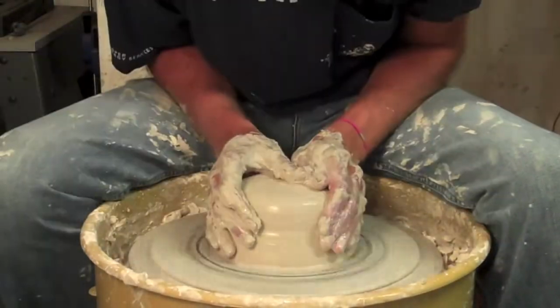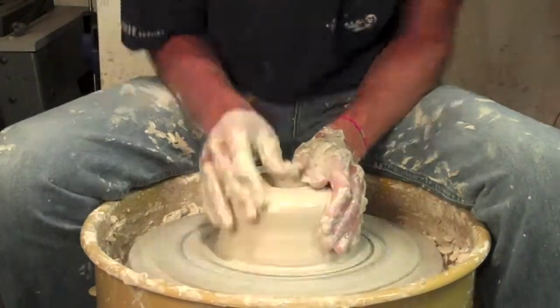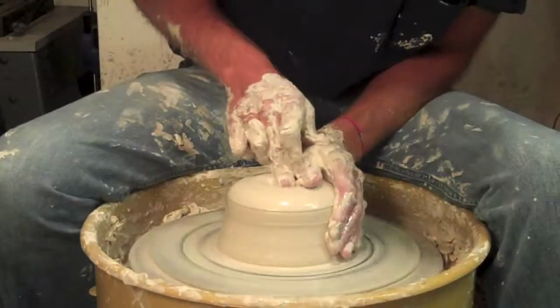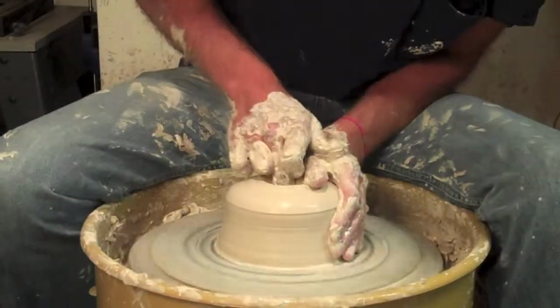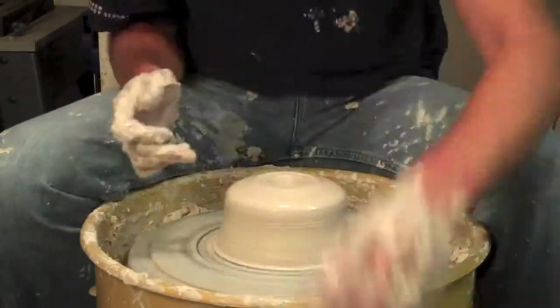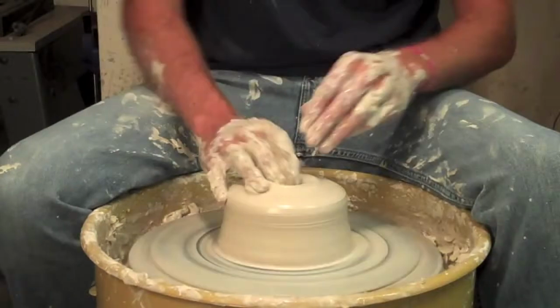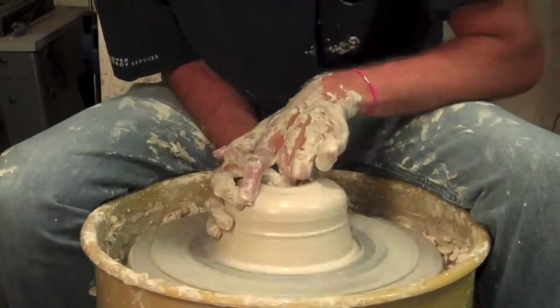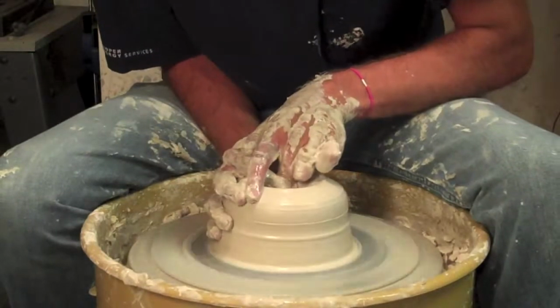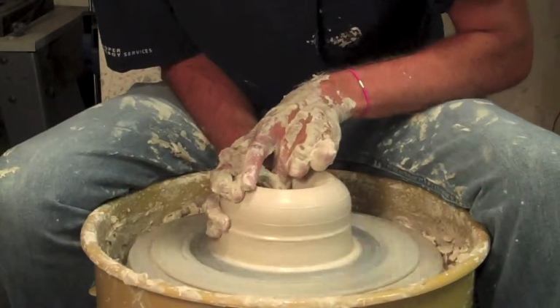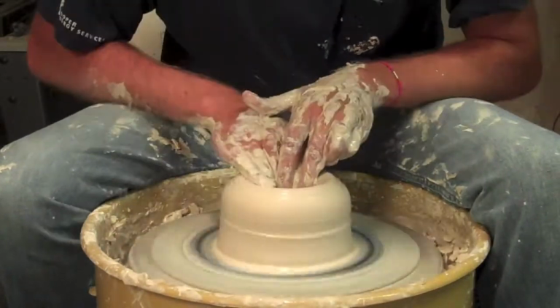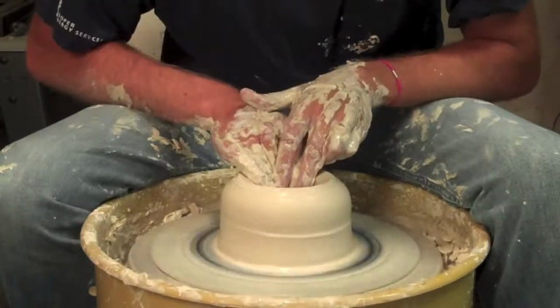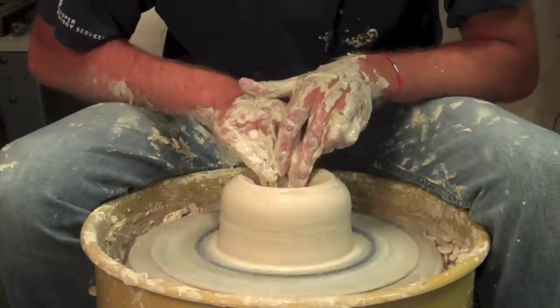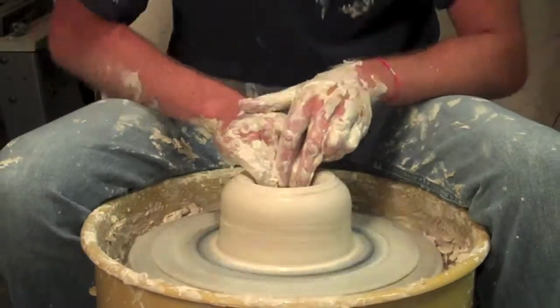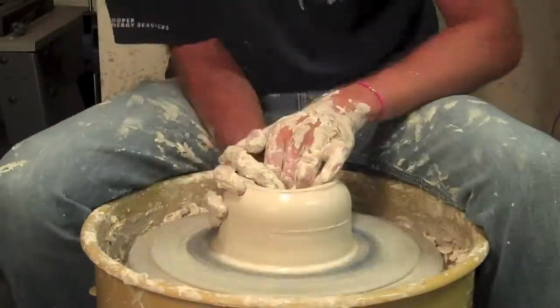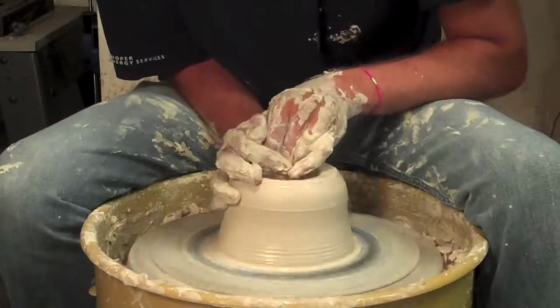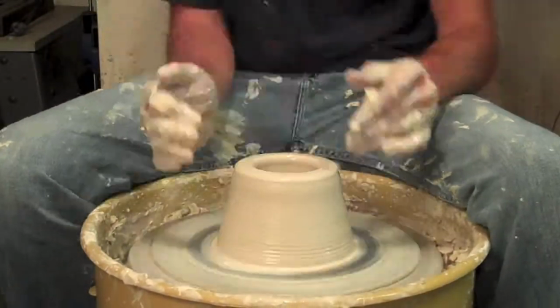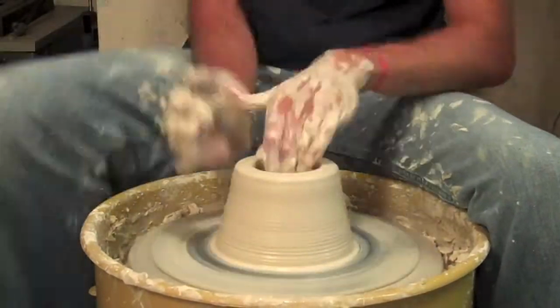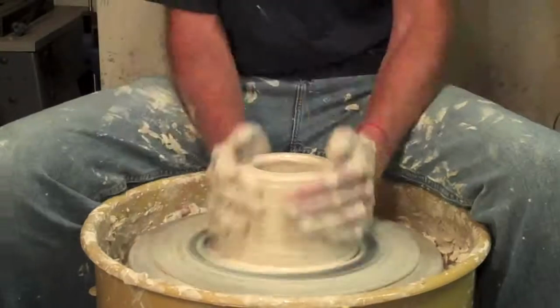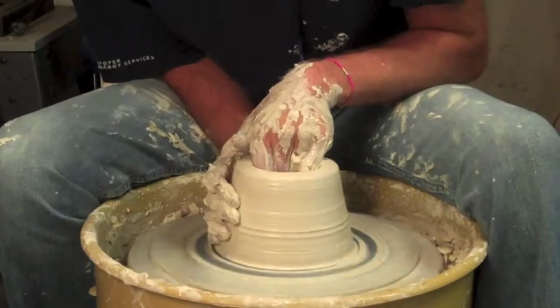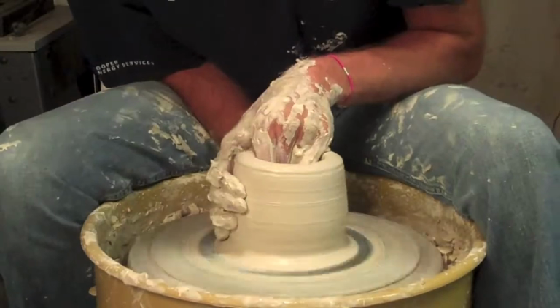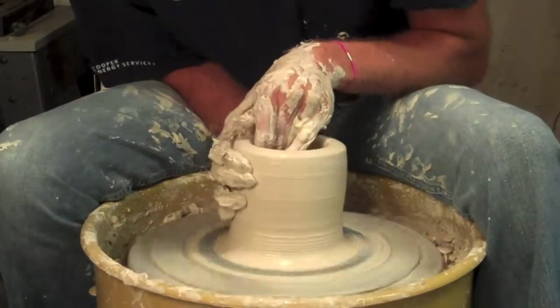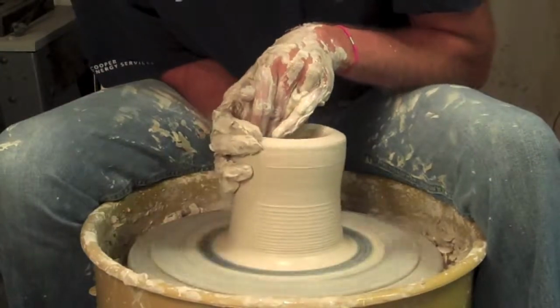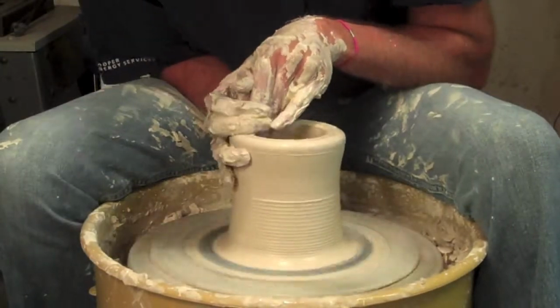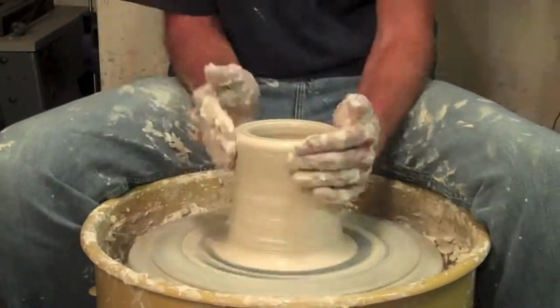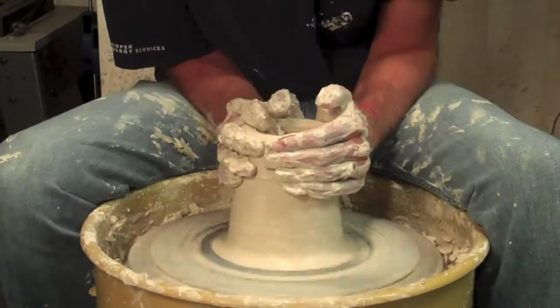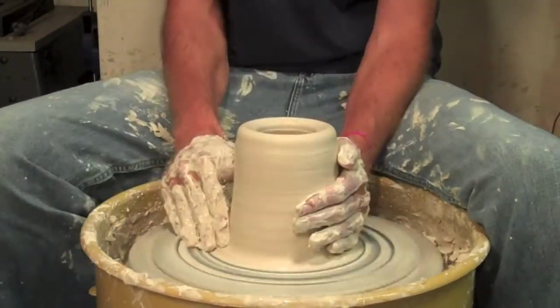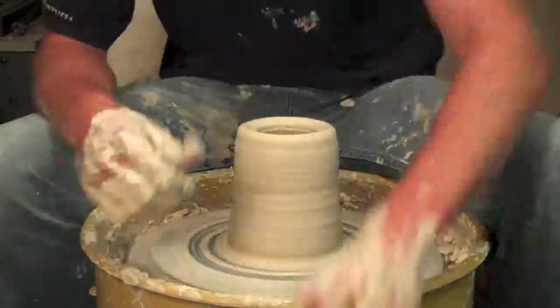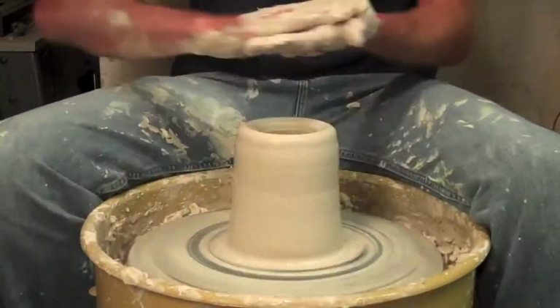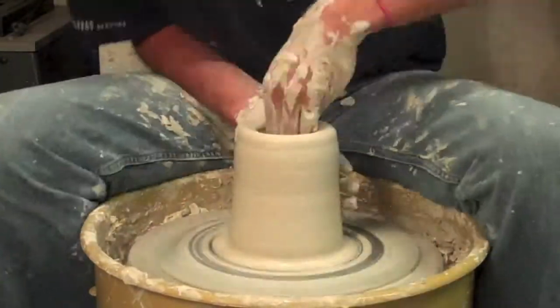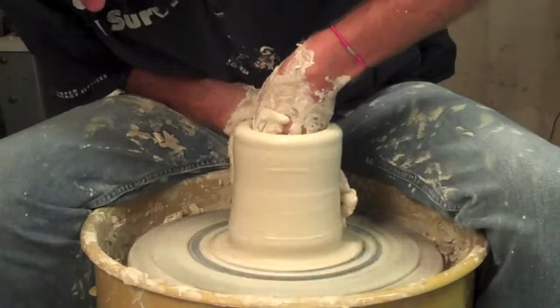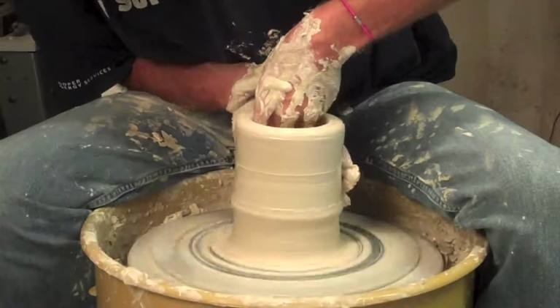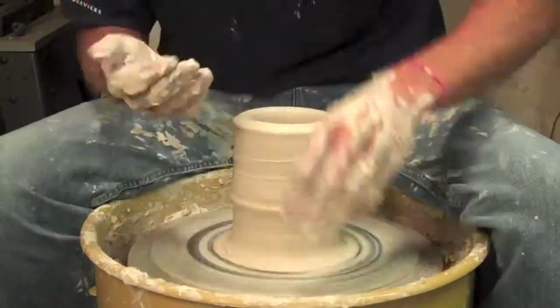This one was a lot easier than the previous one. This one flew from the beginning, as you can see here. From the beginning, I was trying to go for kind of like my moon jar kind of shape, which is kind of skinny at the bottom, then widens, and then it comes dramatically back to a very, very small opening at the top.